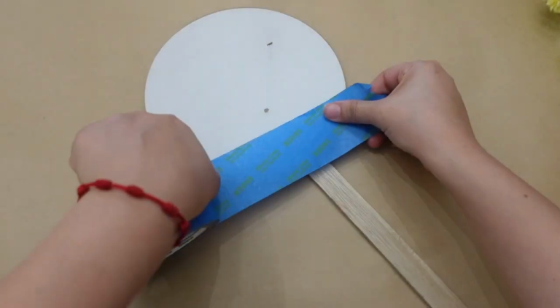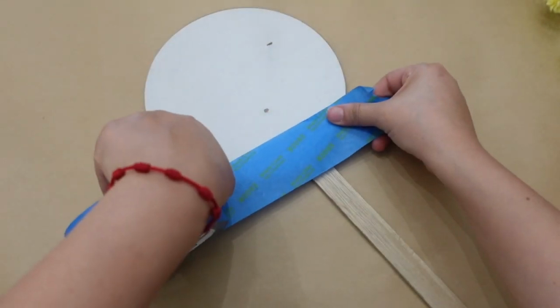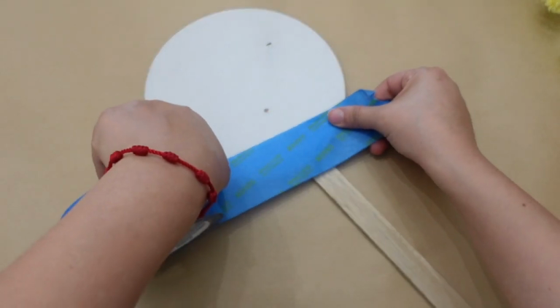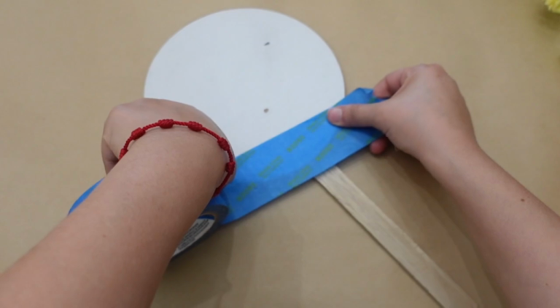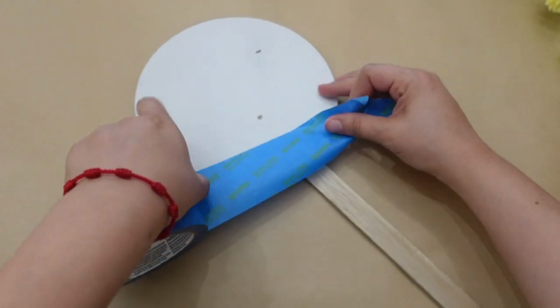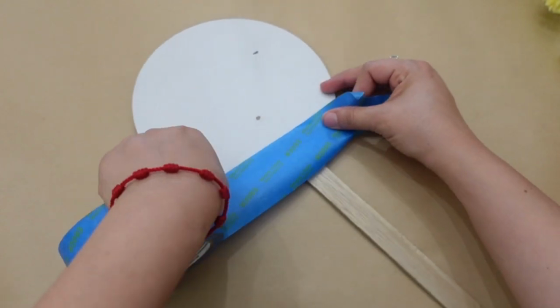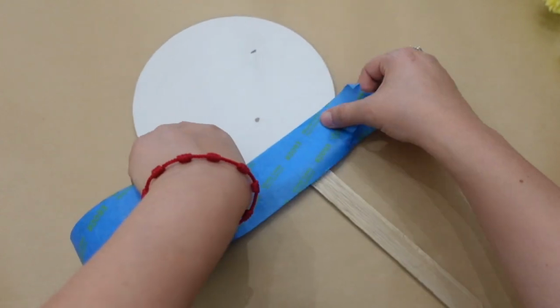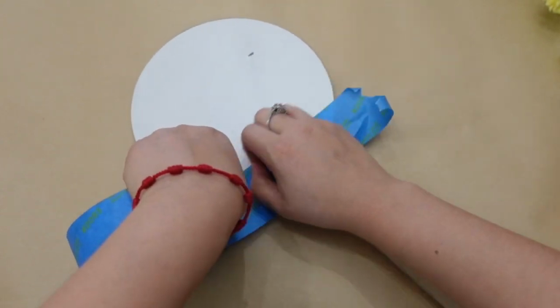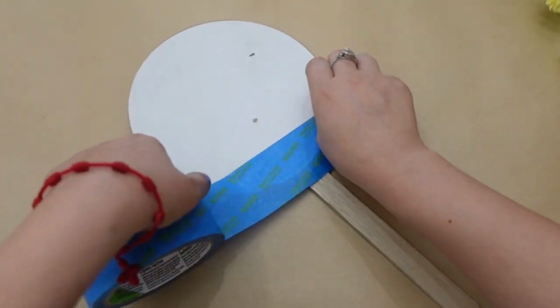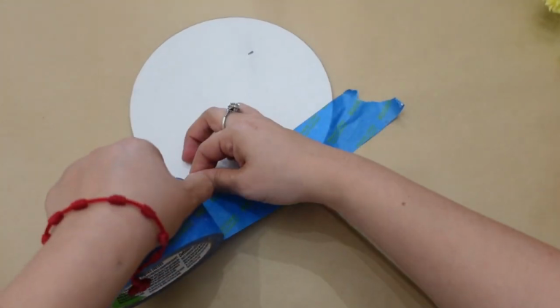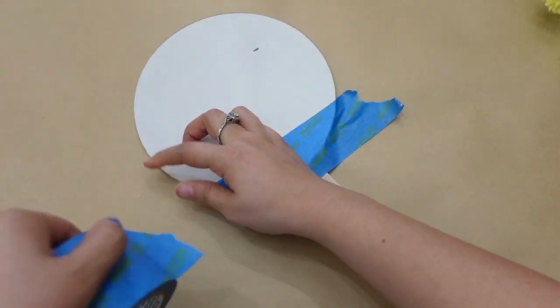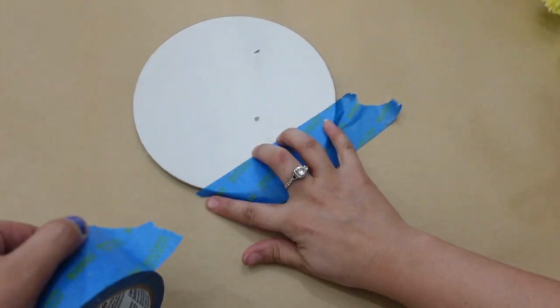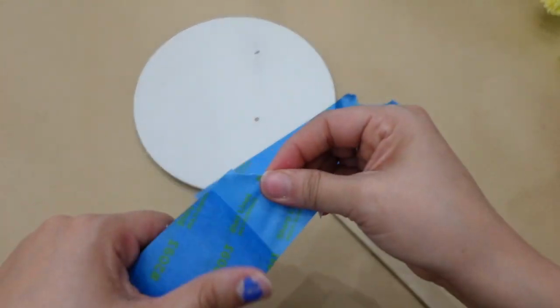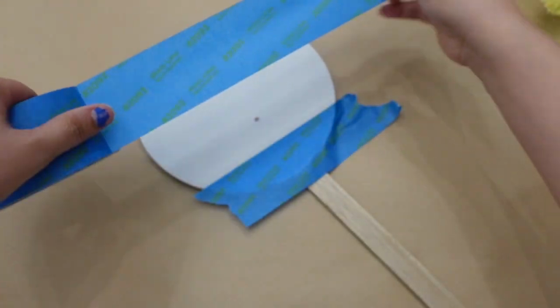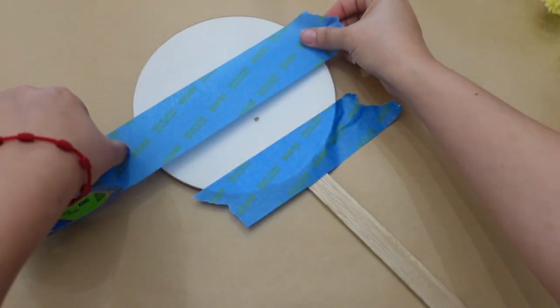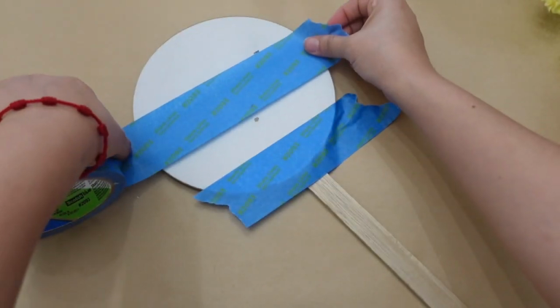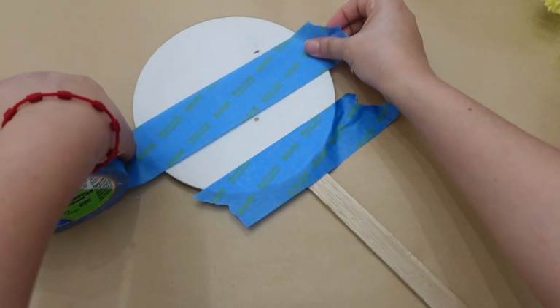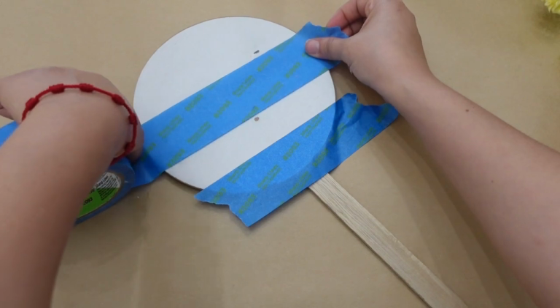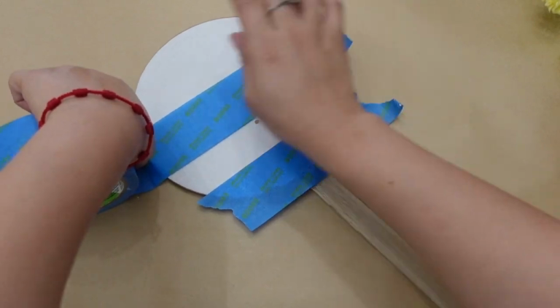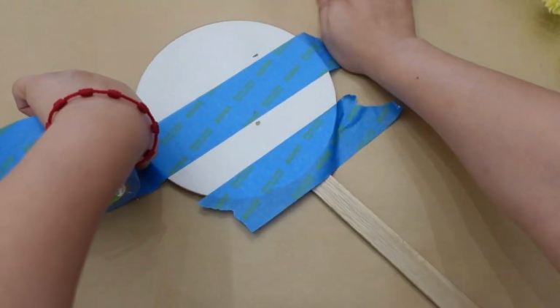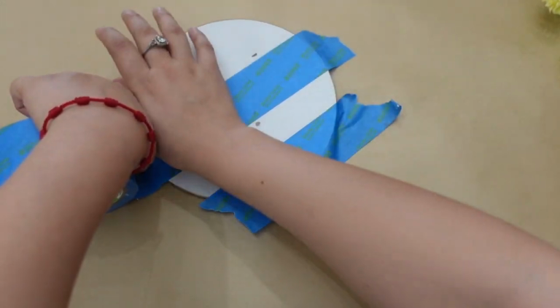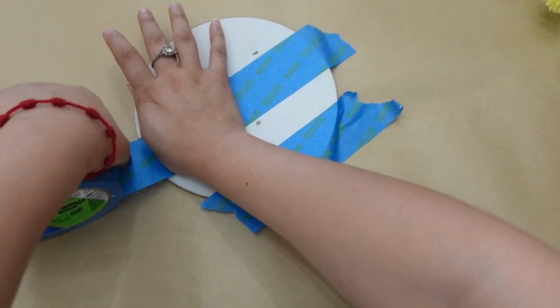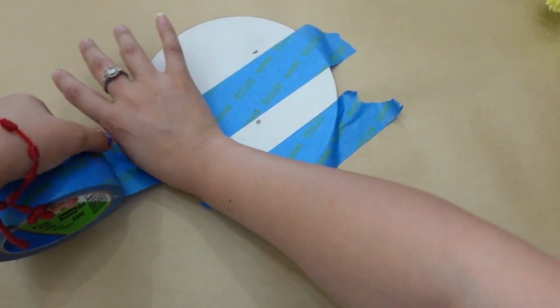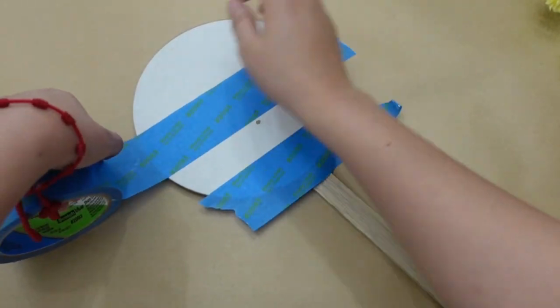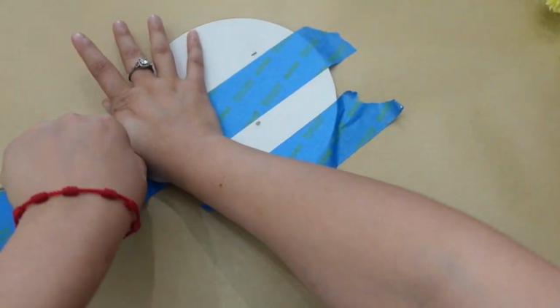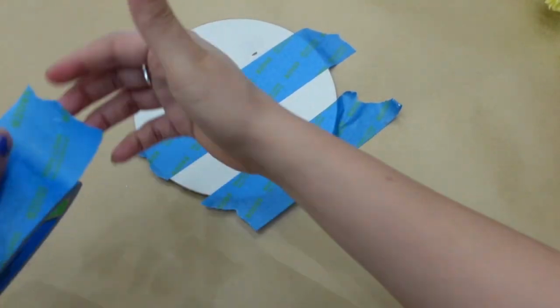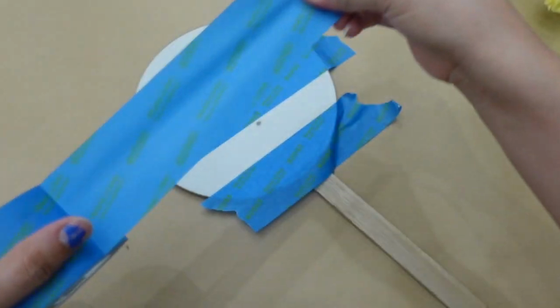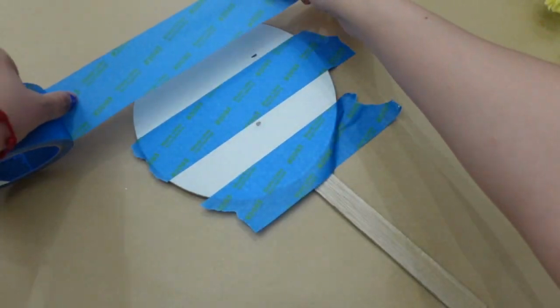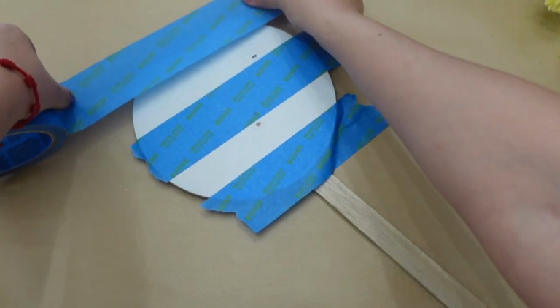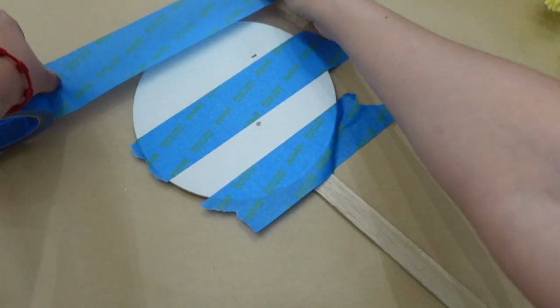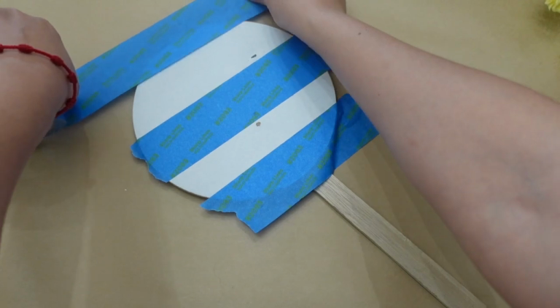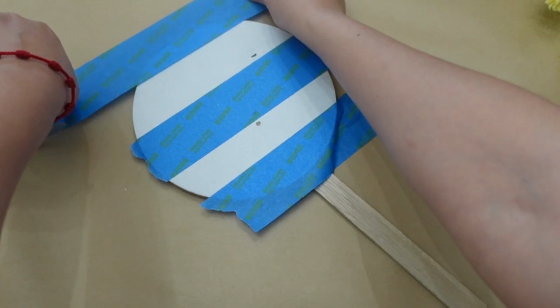For the last and final DIY, I started off by painting this sign. I wanted black and white stripes, so I'm going to be using some painter's tape to be able to do that.